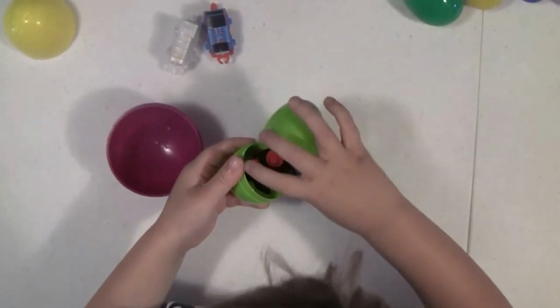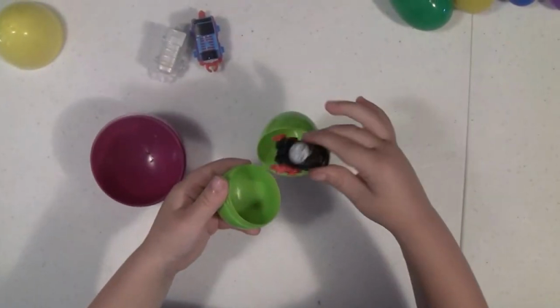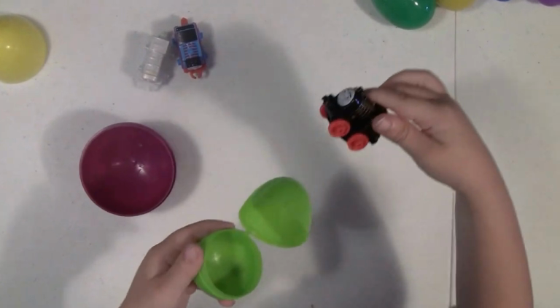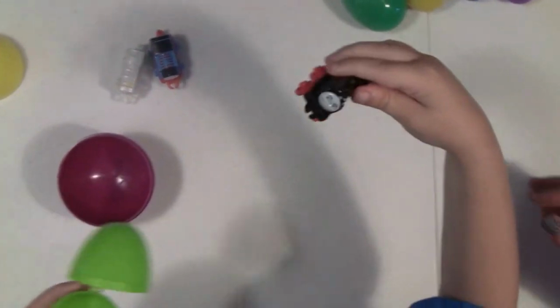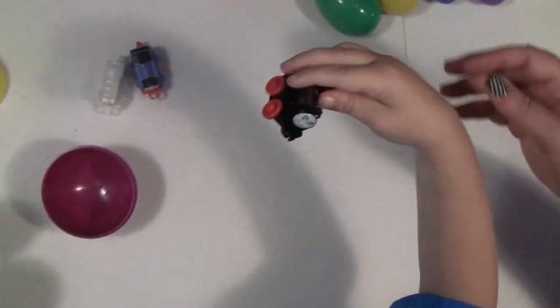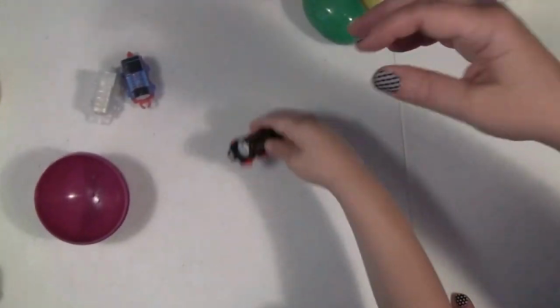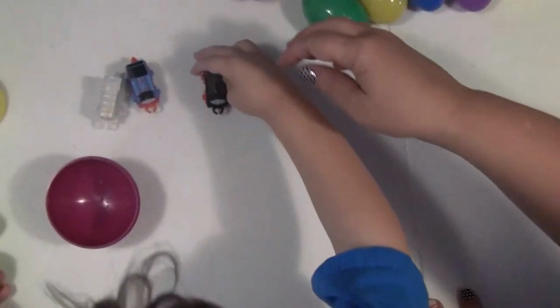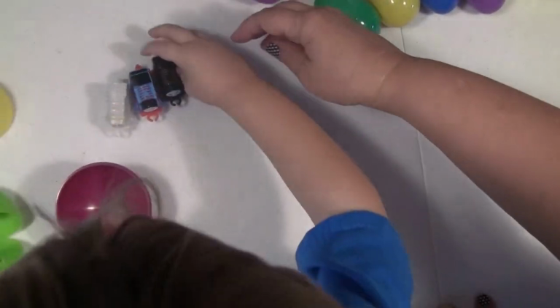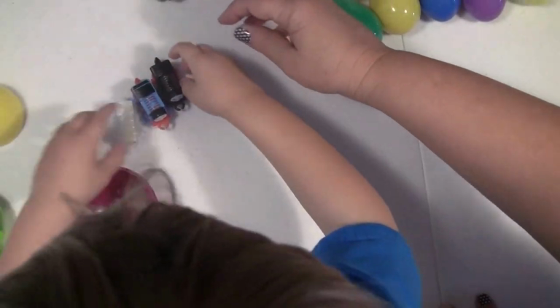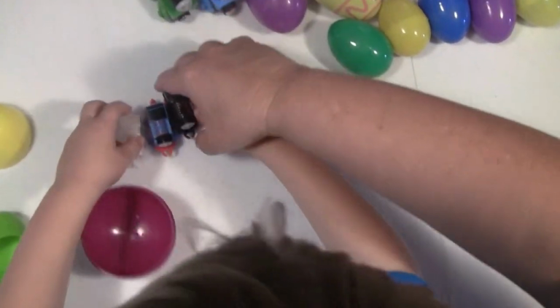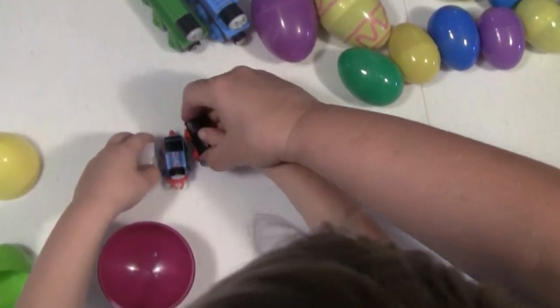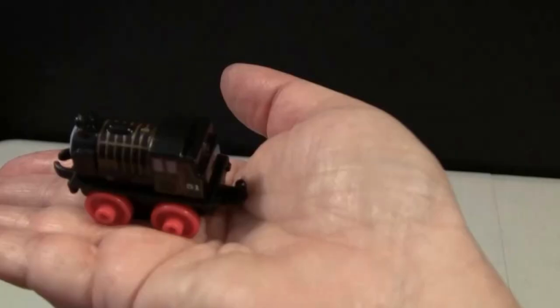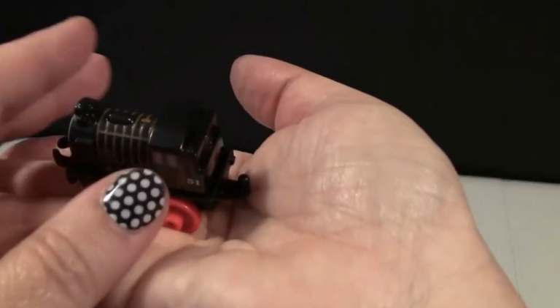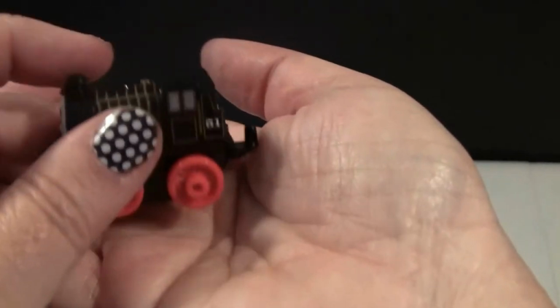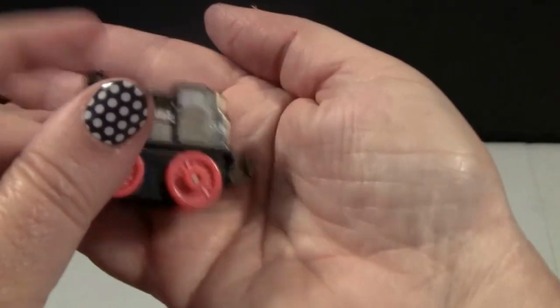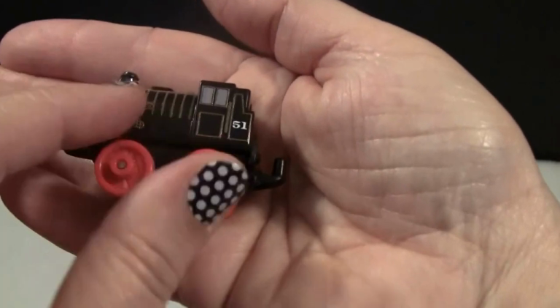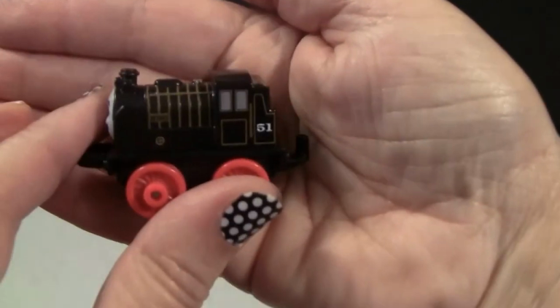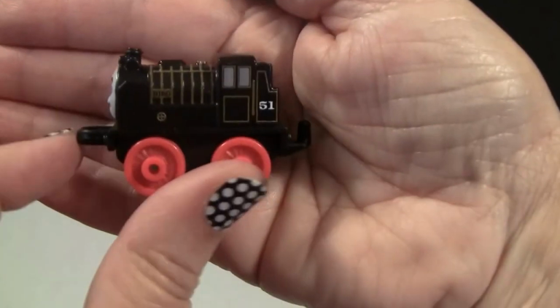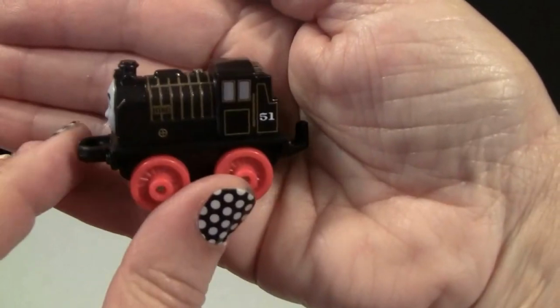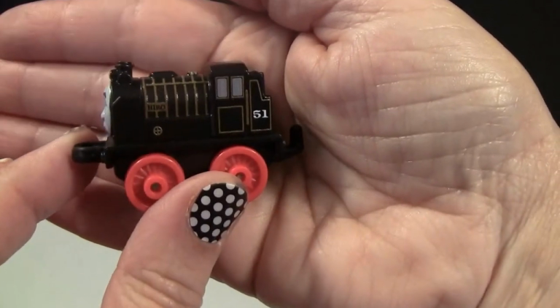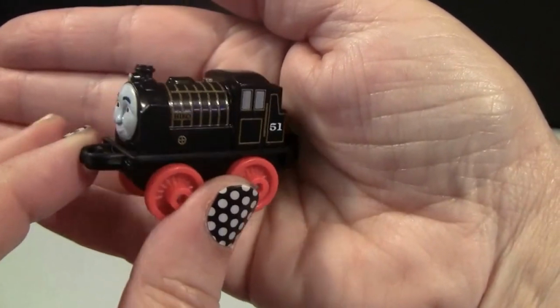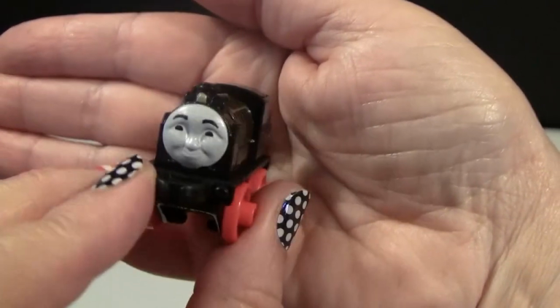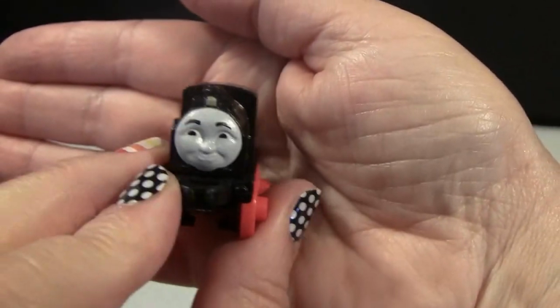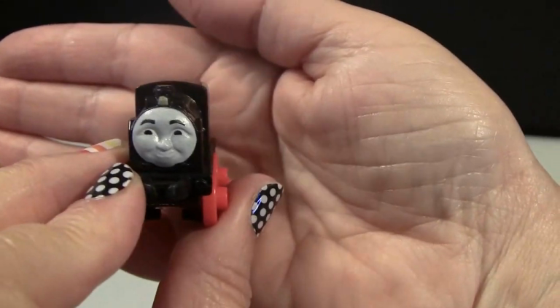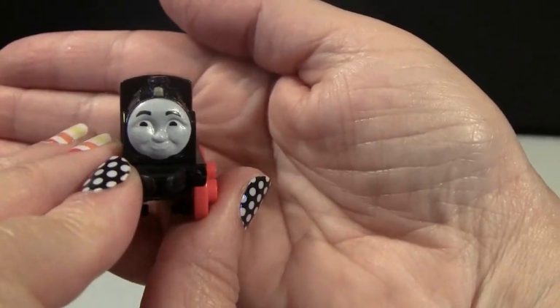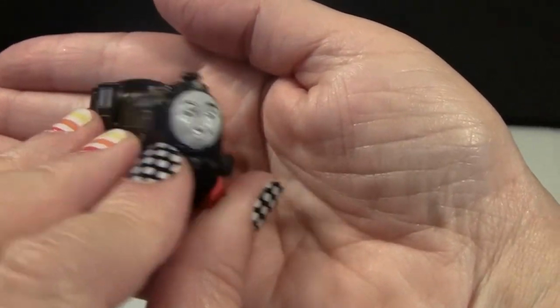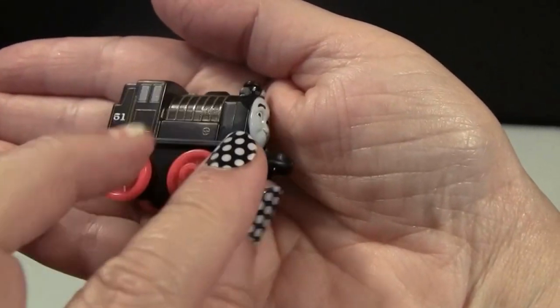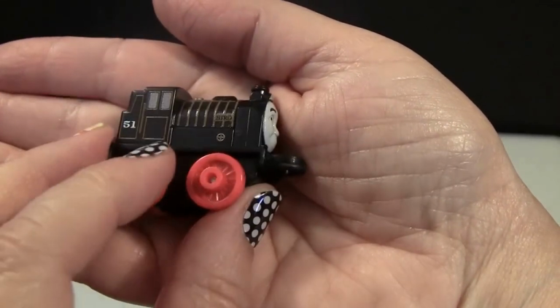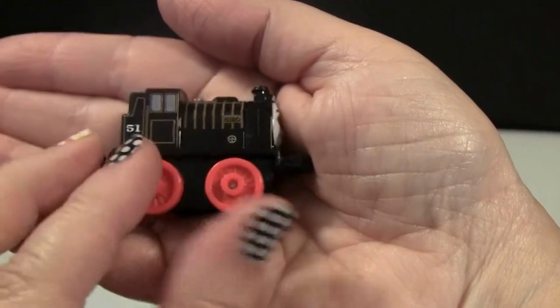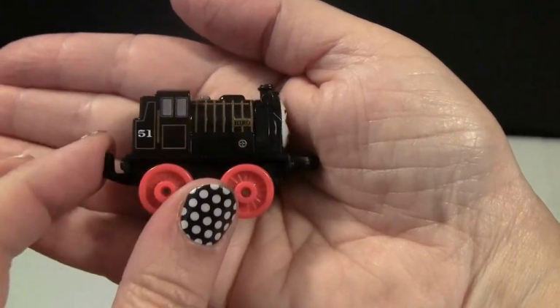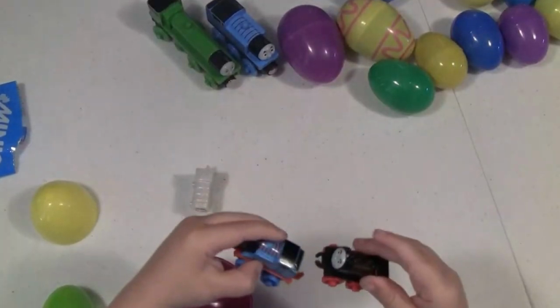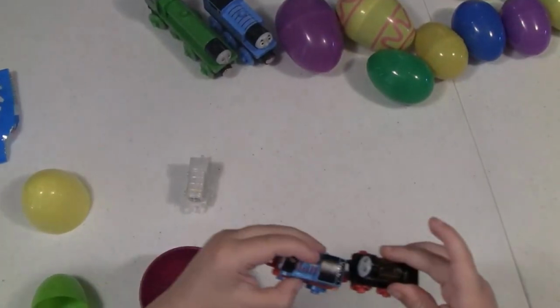Oh, he looks like Hero from the classic edition! All right, Cartoon Feet, let's grab another one.